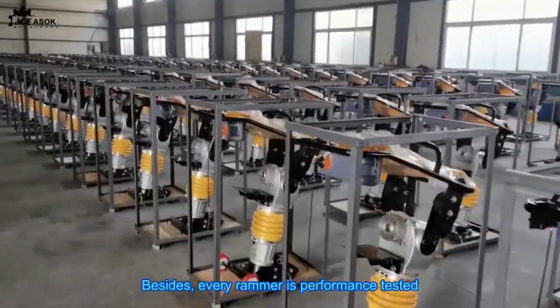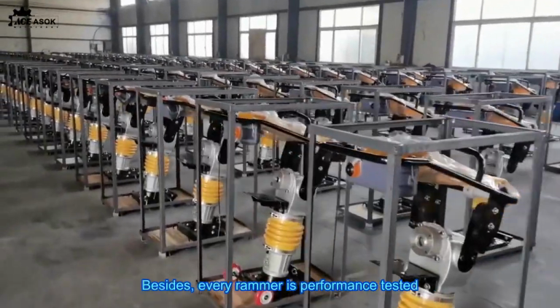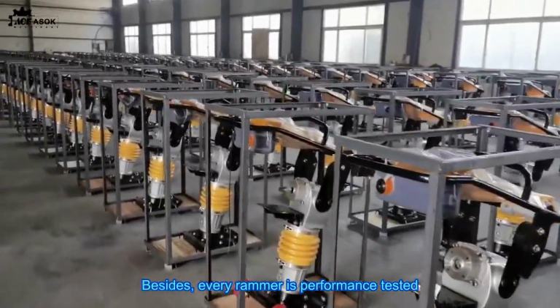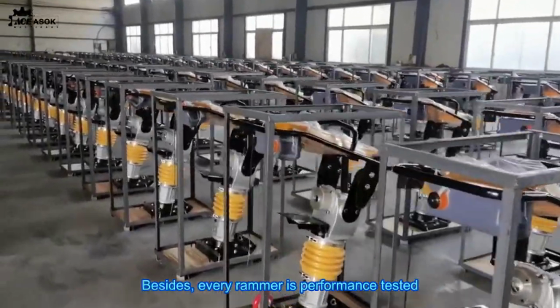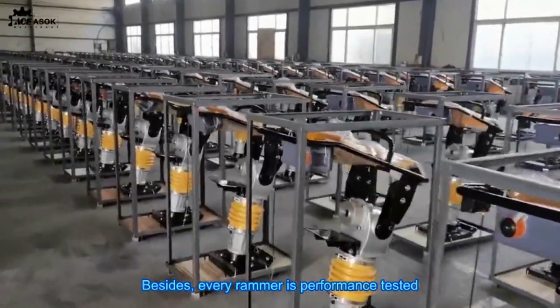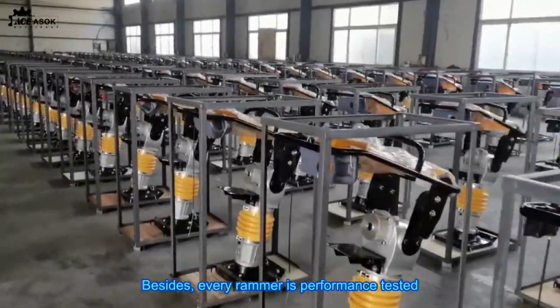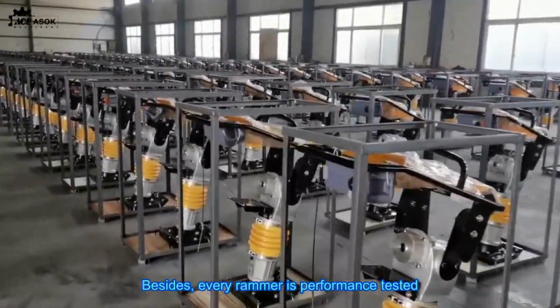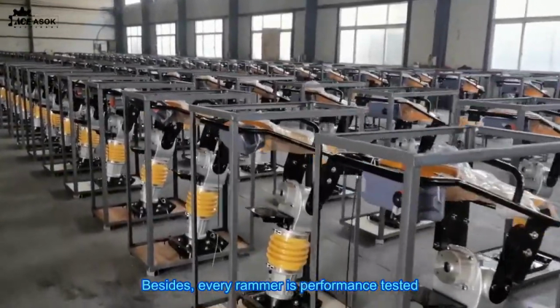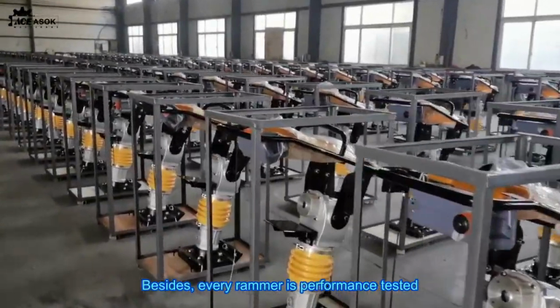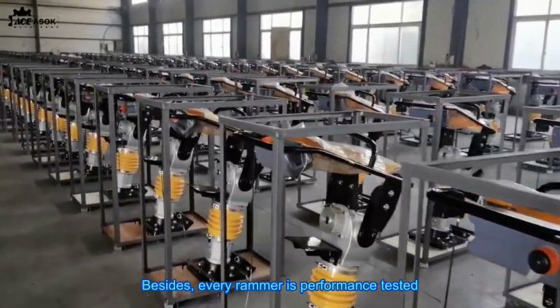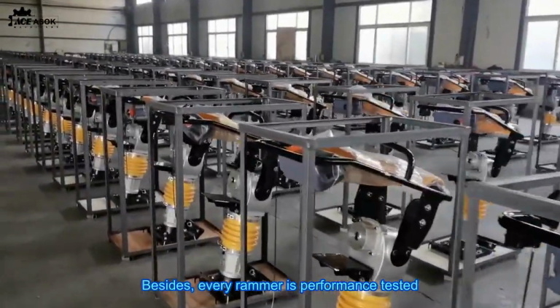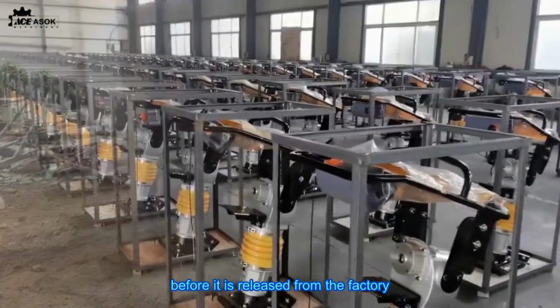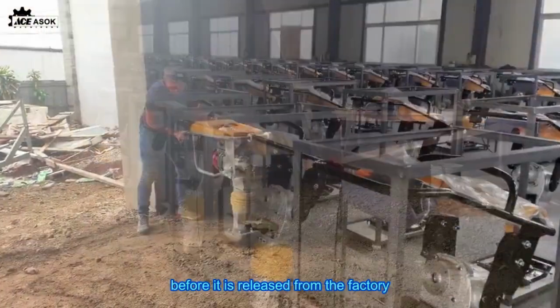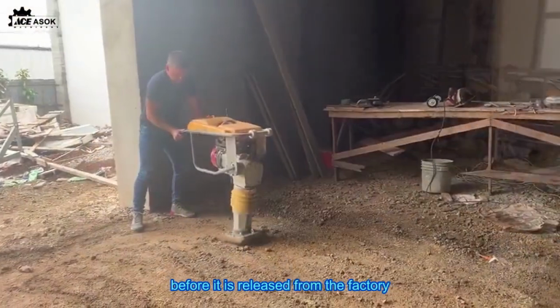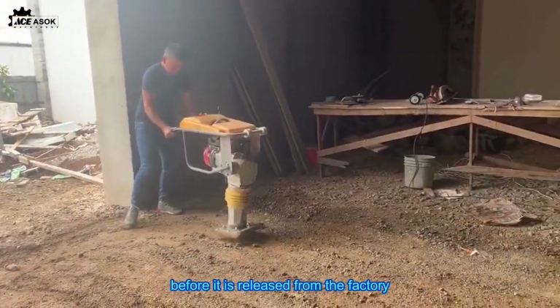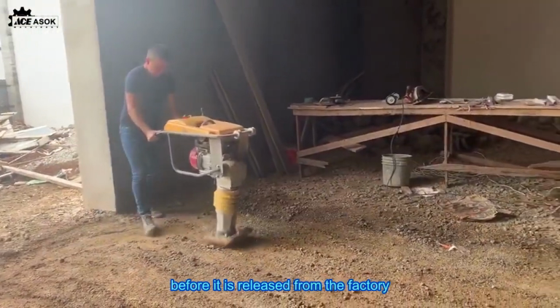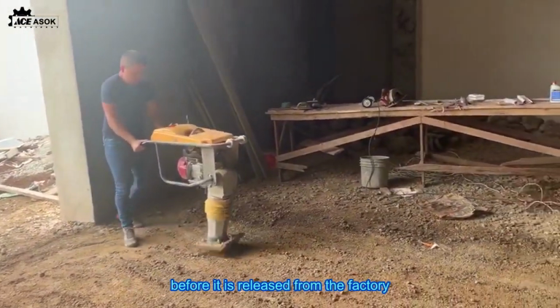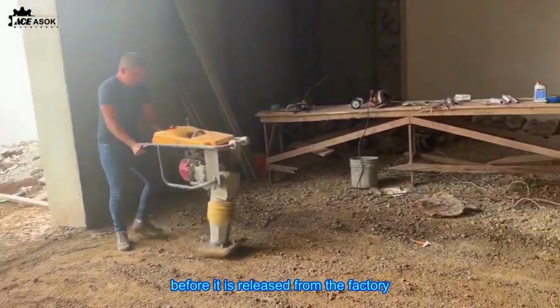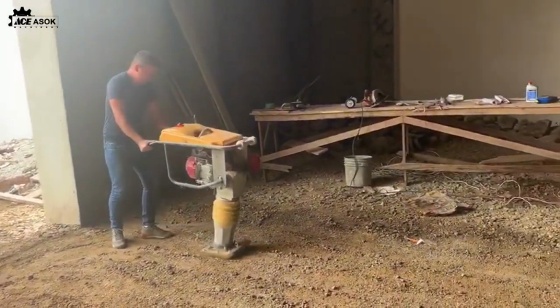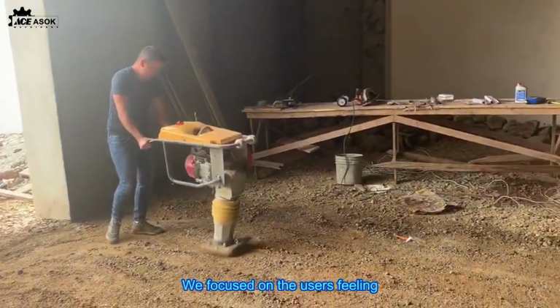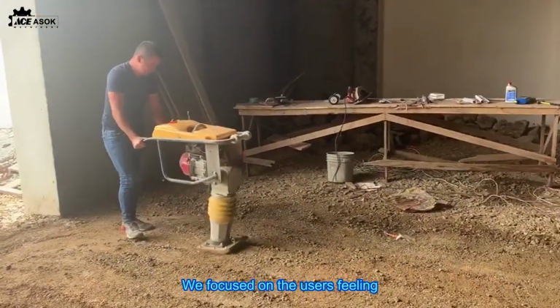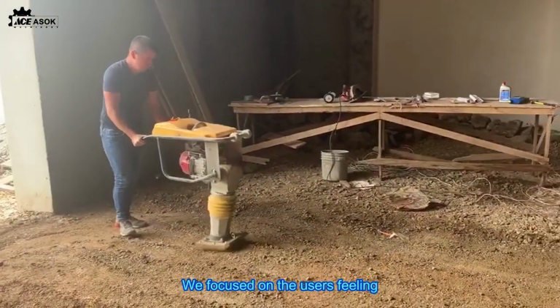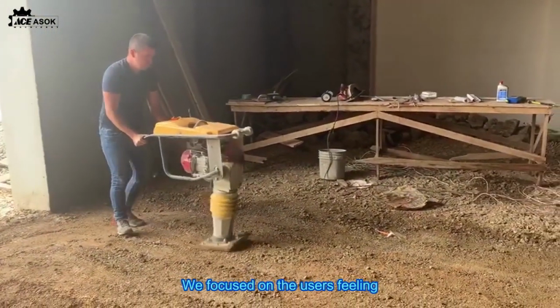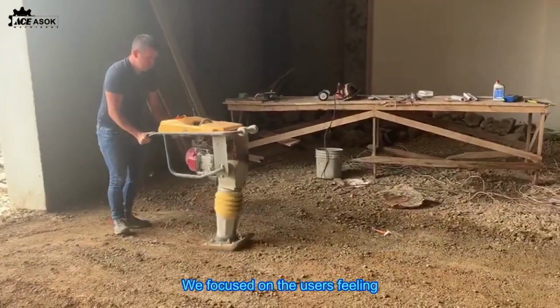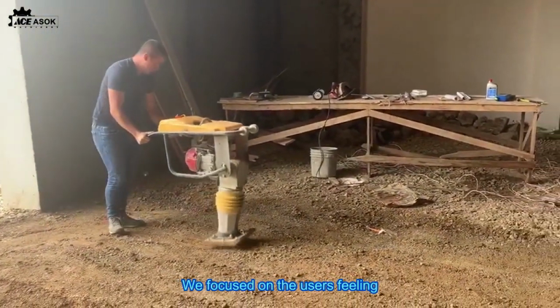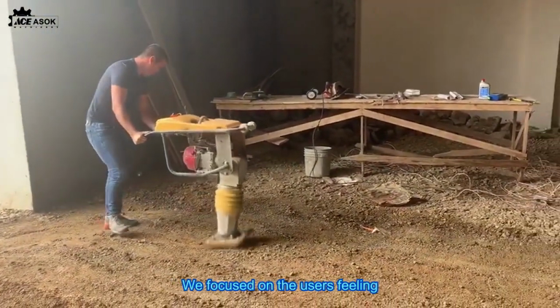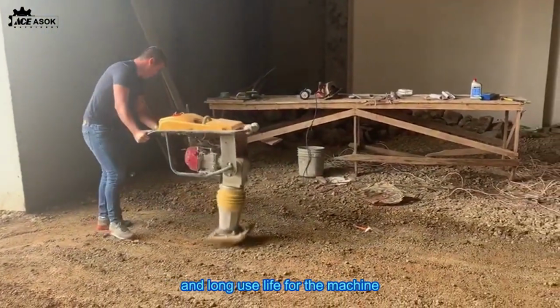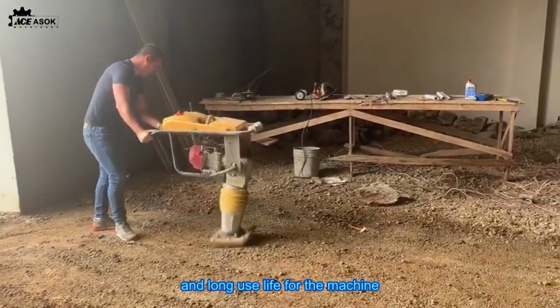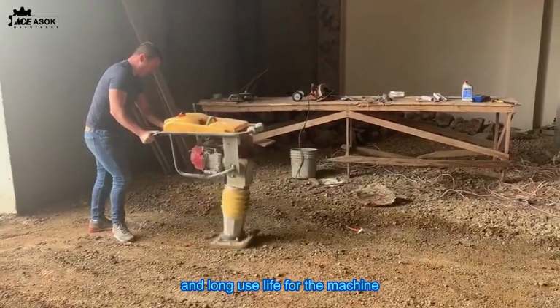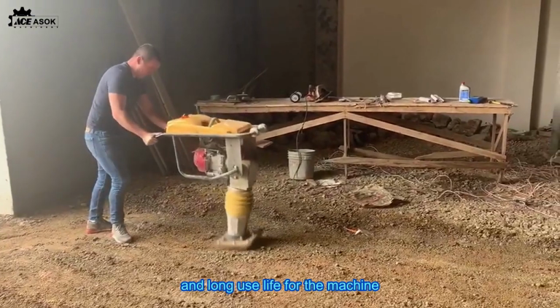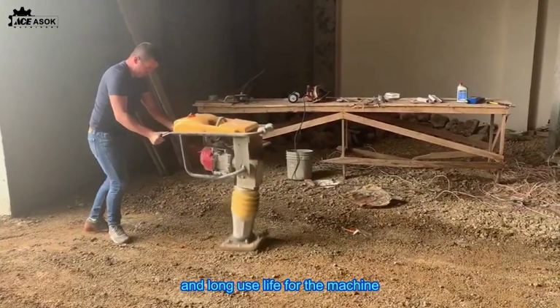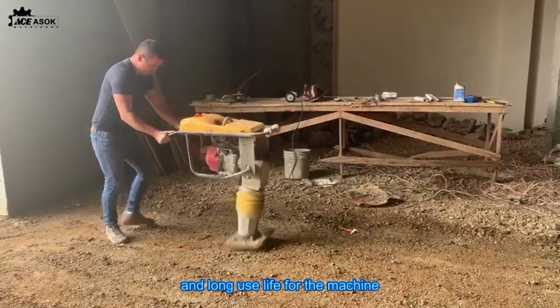Besides, every rammer is performance tested before it is released from the factory. We focused on the user's comfort and long service life for the machine.